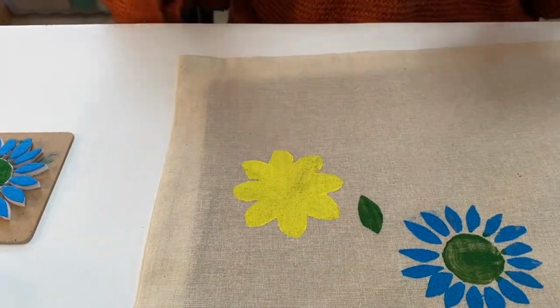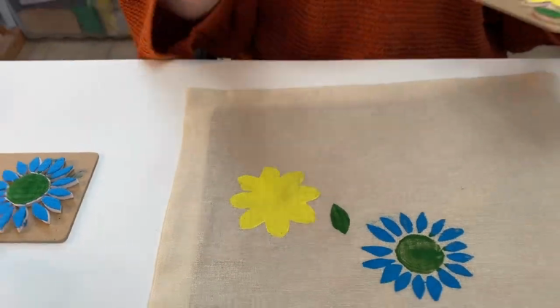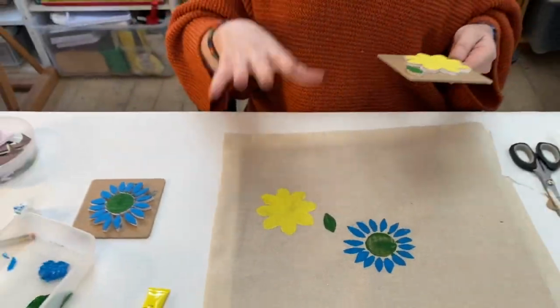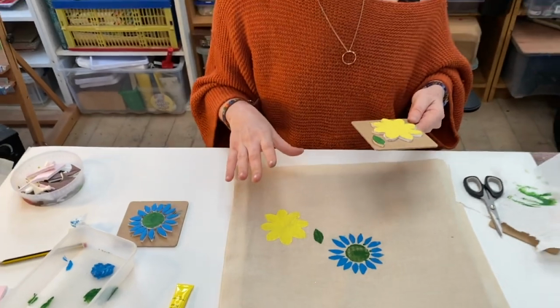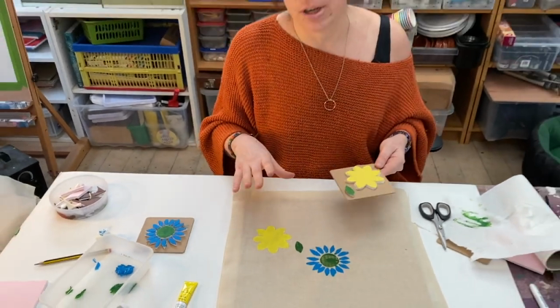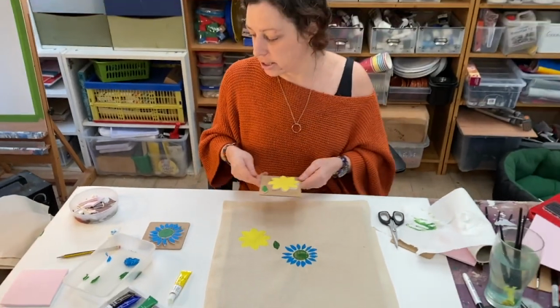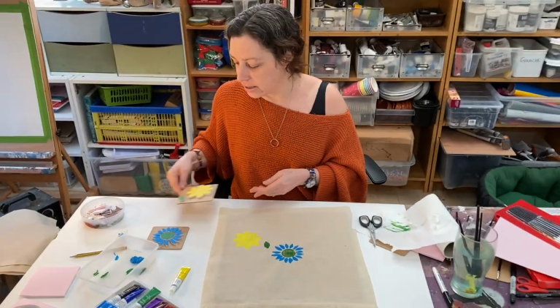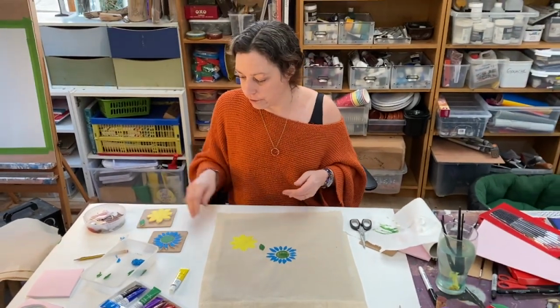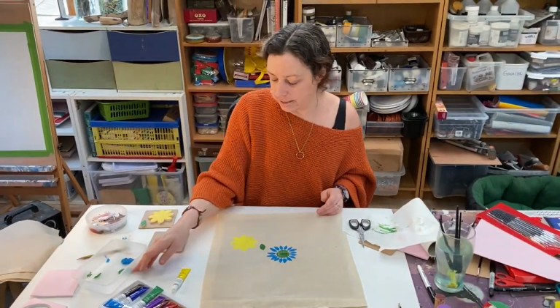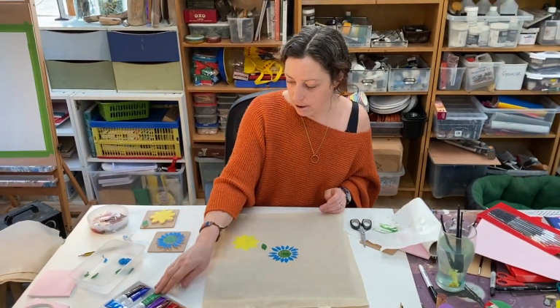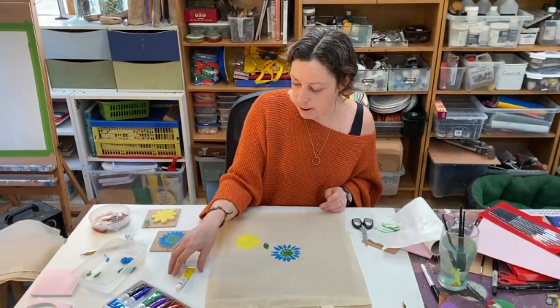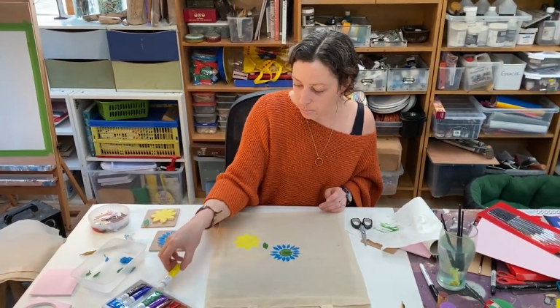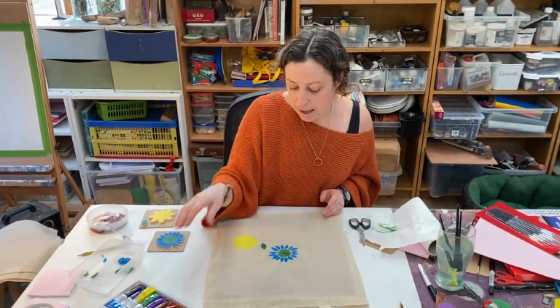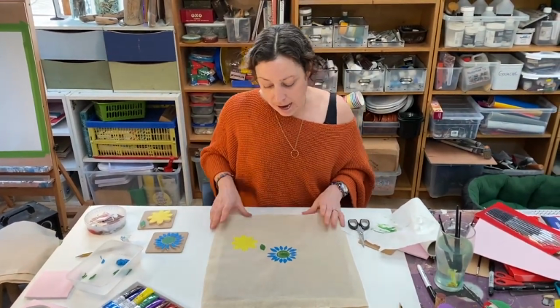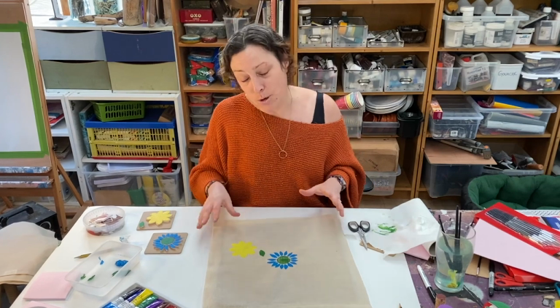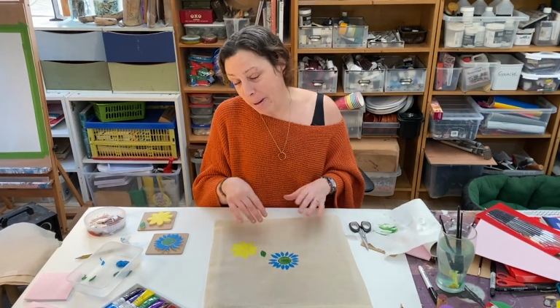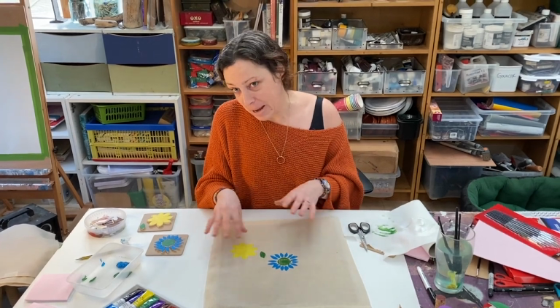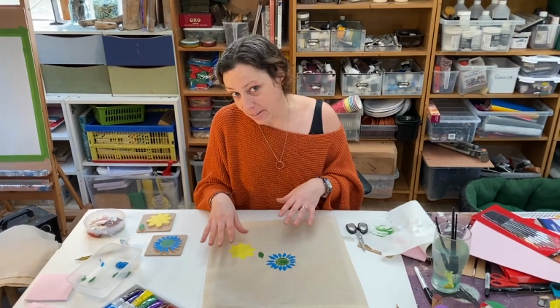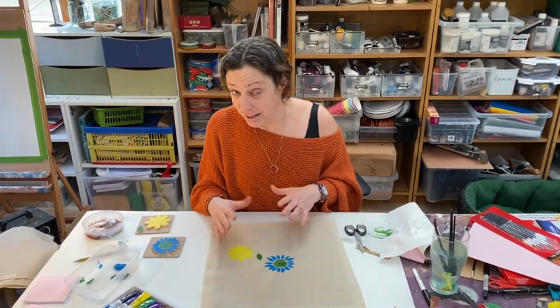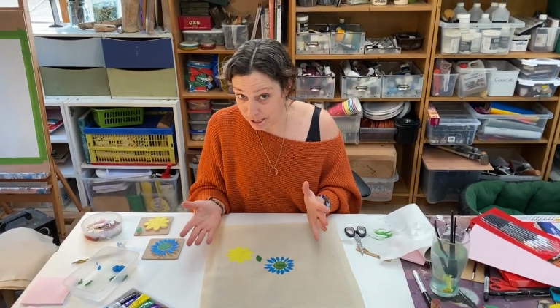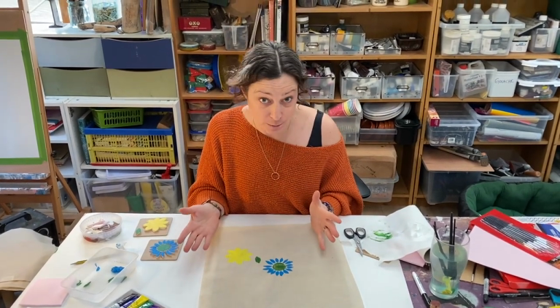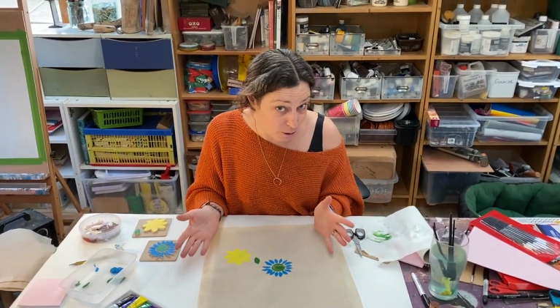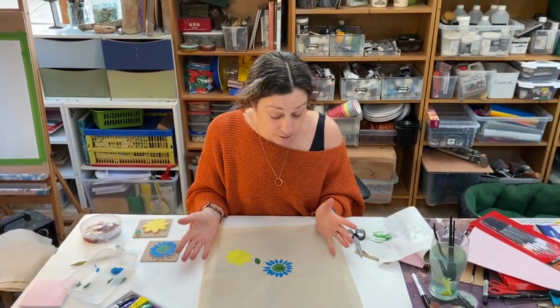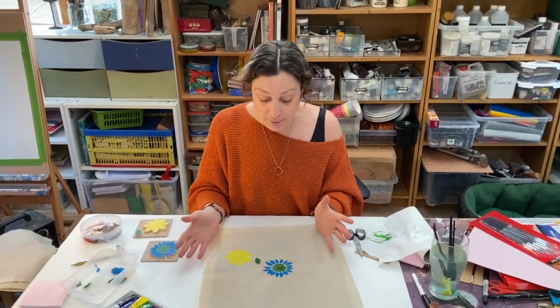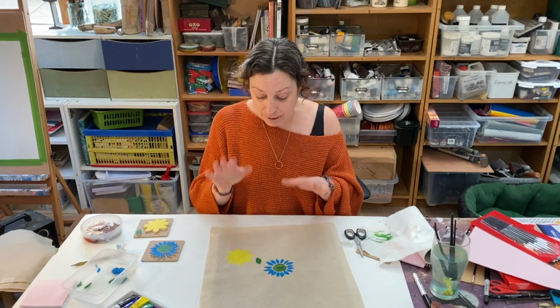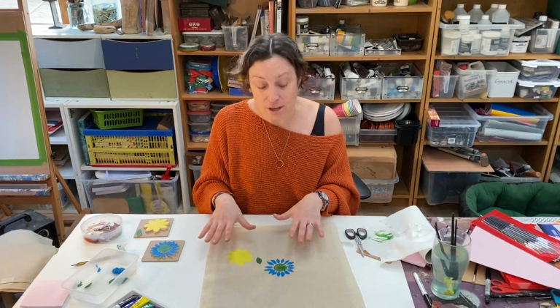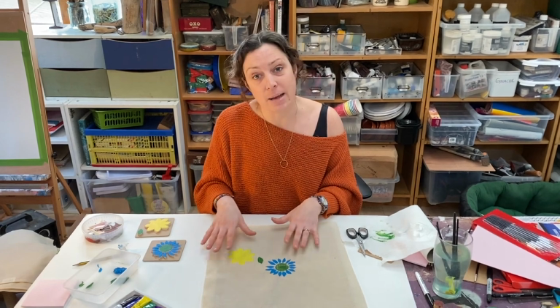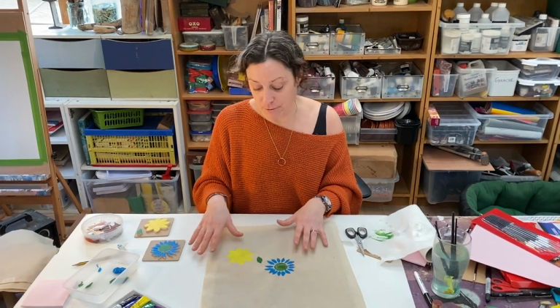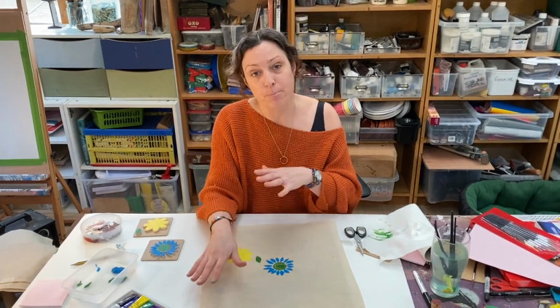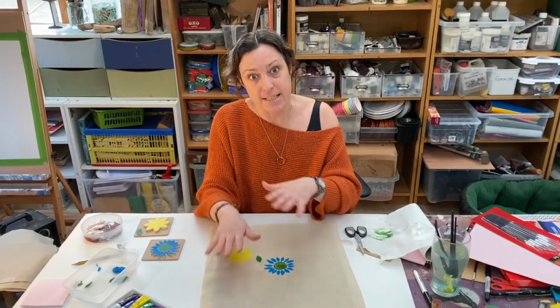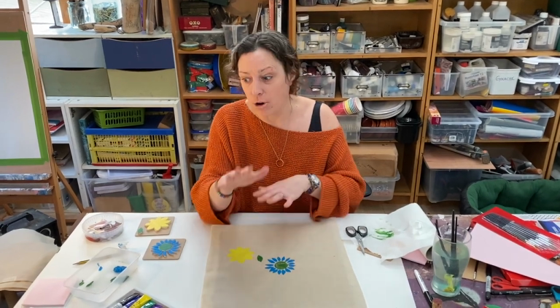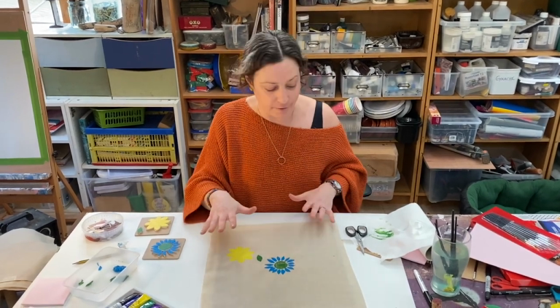Once these are dry, you can start to add lots of other layers. But unless you want the paint to mix together — which can sometimes mean you end up with a horrible brown colour — I would let it dry before you print anything on top of it.